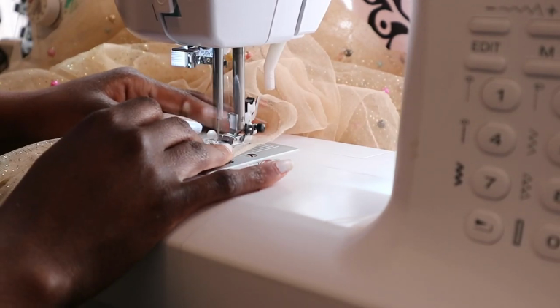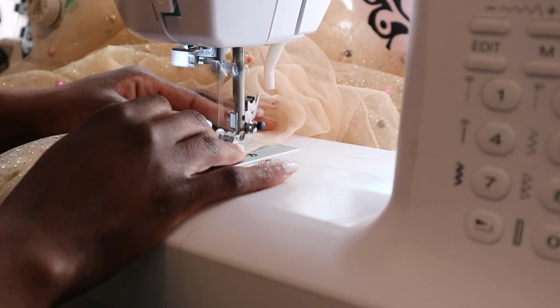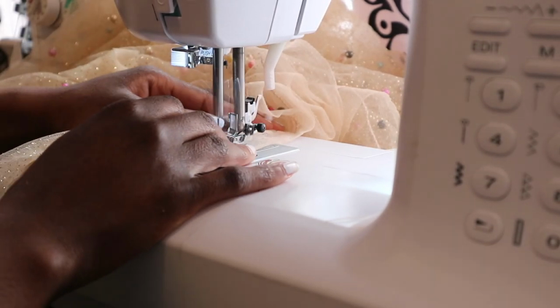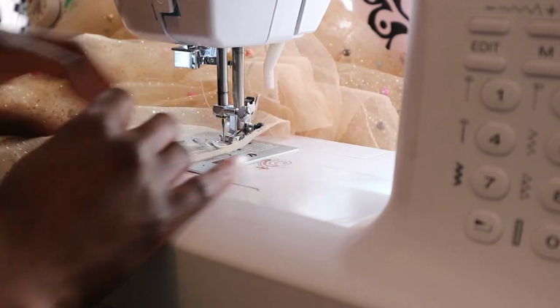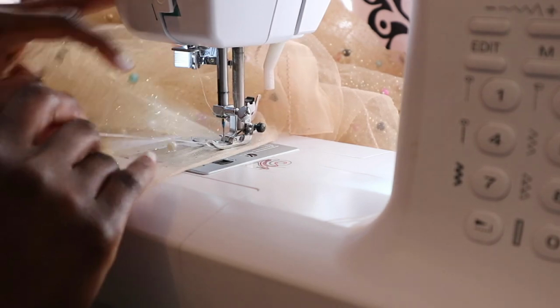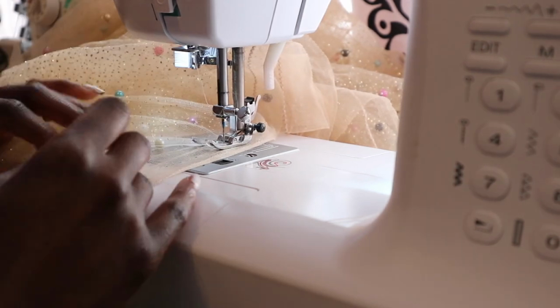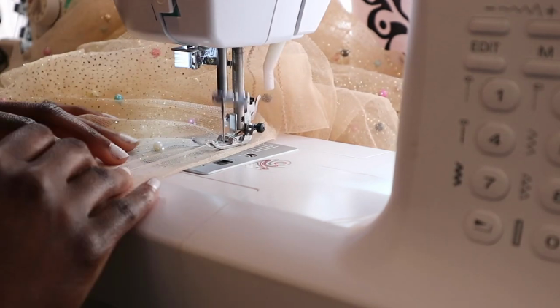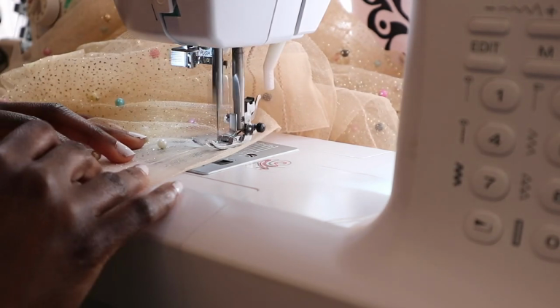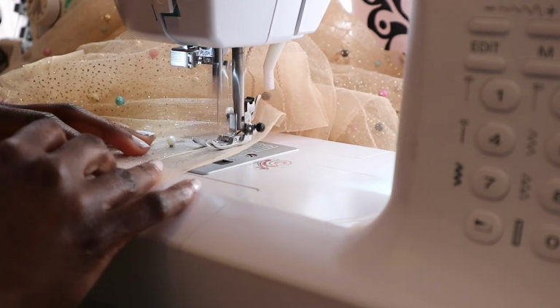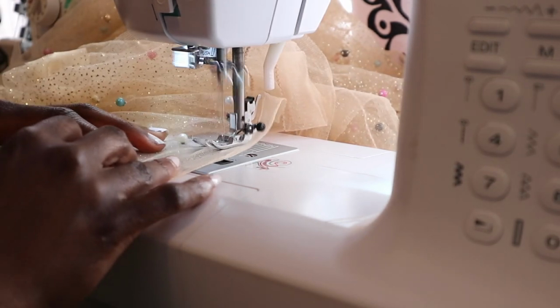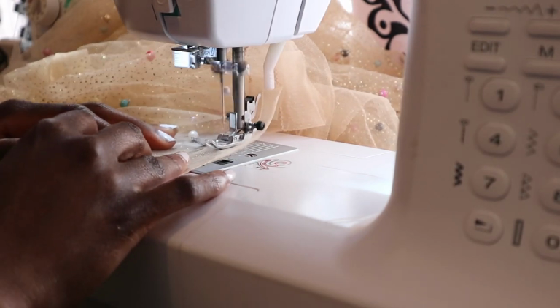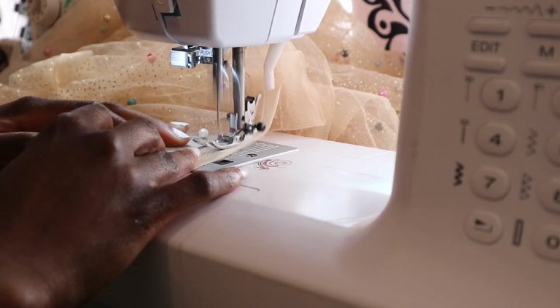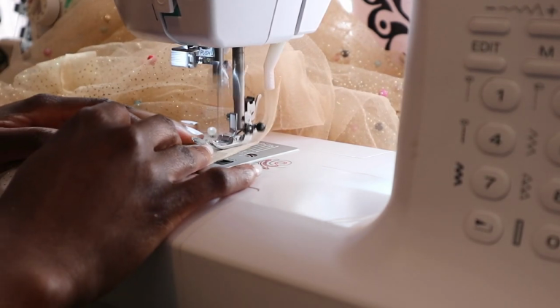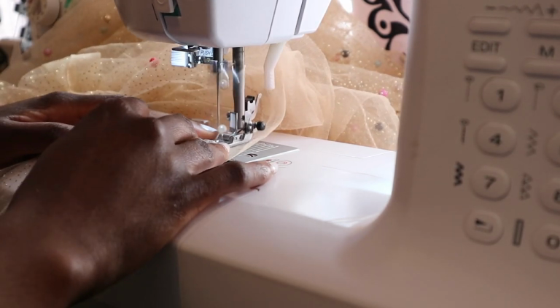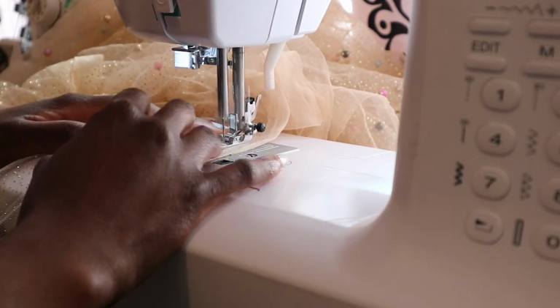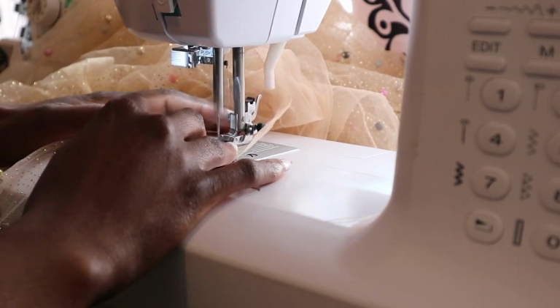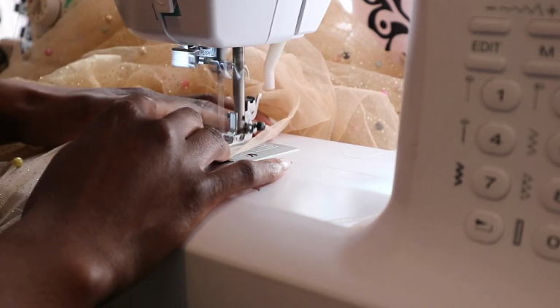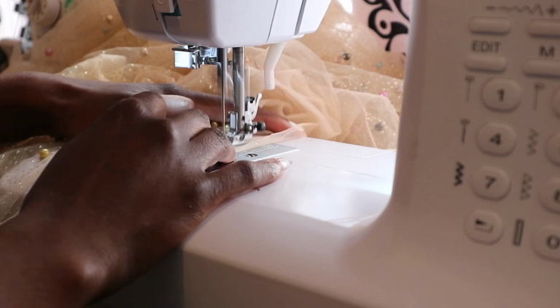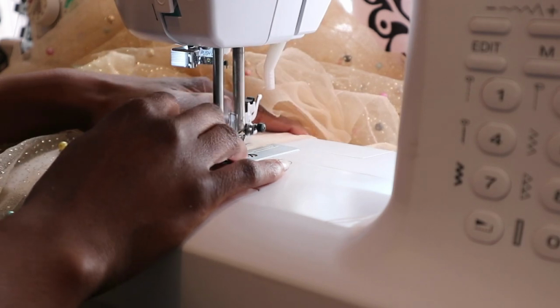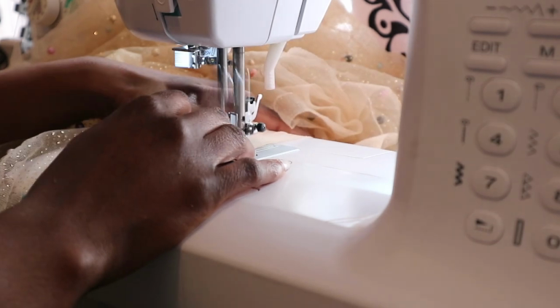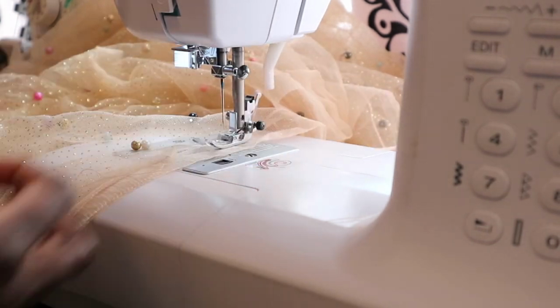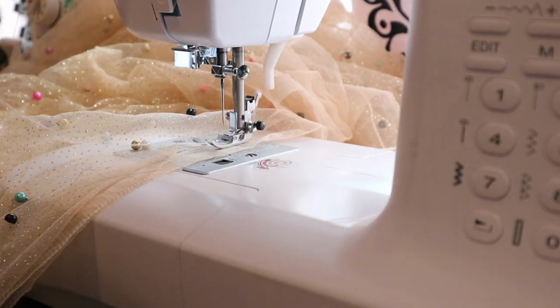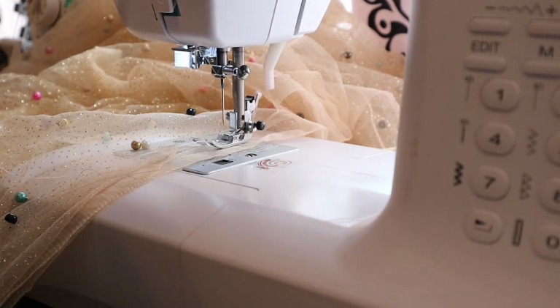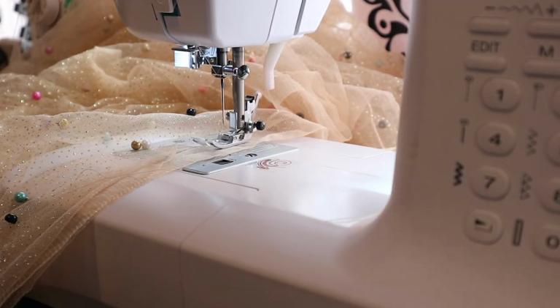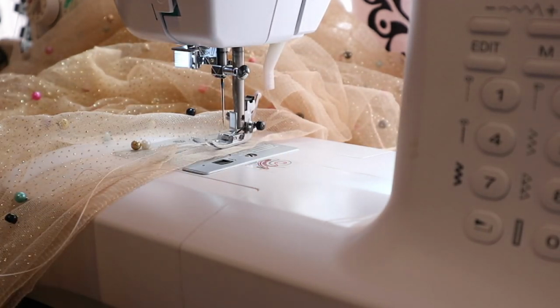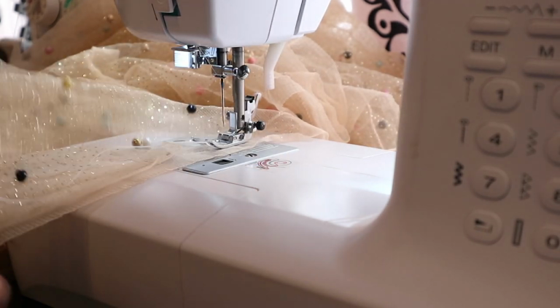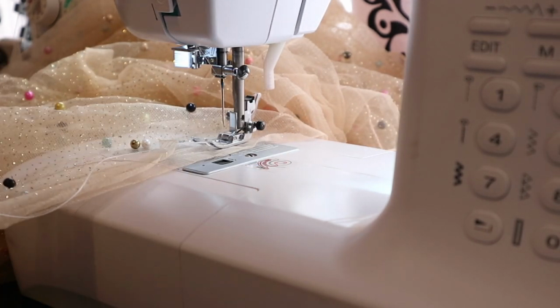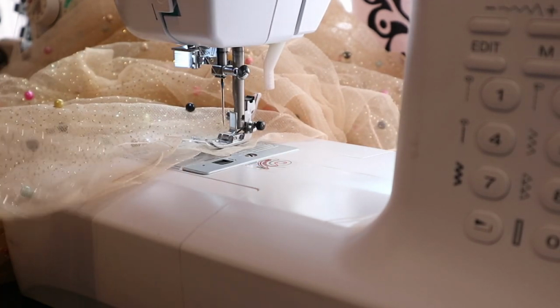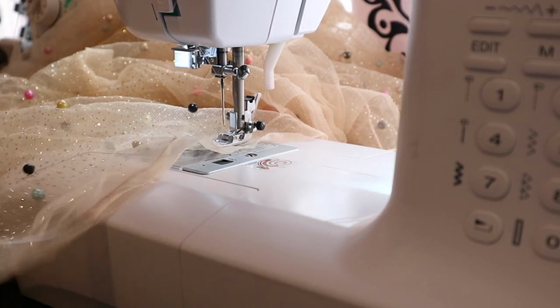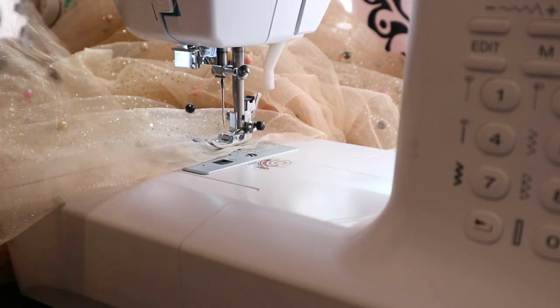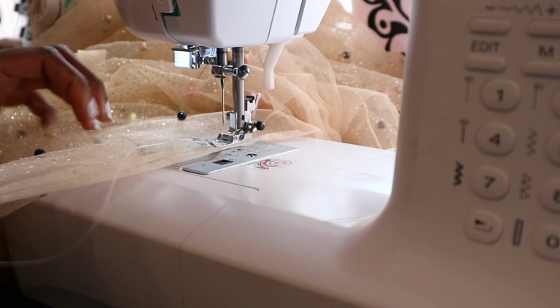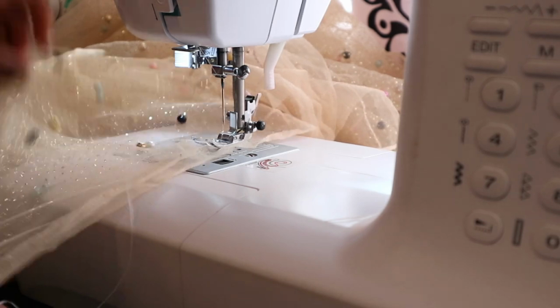Just a quick tip: be careful not to sew over the dental floss. I ended up stitching over the dental floss, and then when I went to gather my skirt, my threads kind of broke. So just be mindful of that and don't make the same mistake that I made. I would suggest just using whatever method works easiest for you.